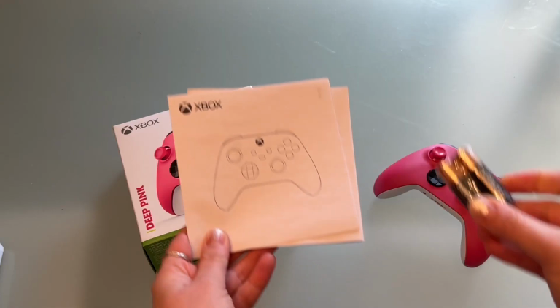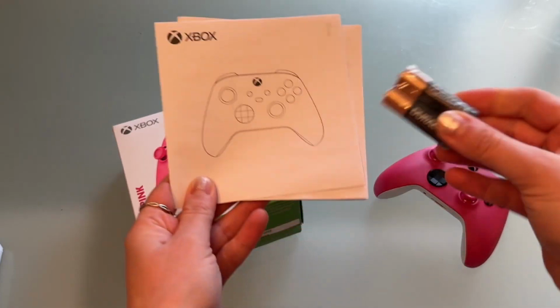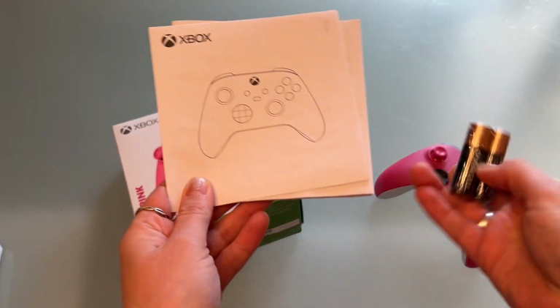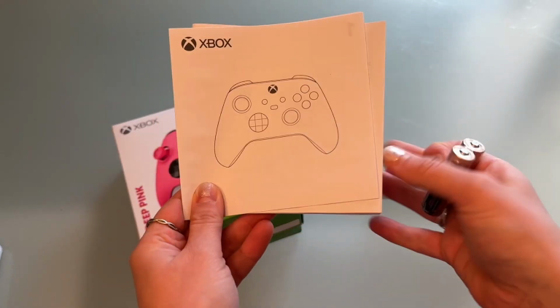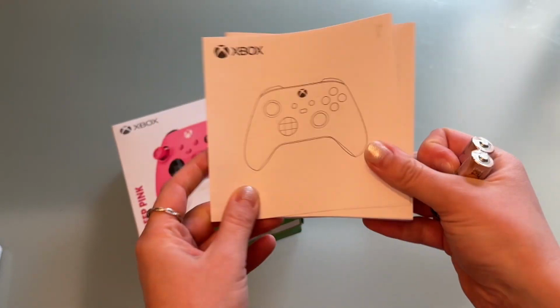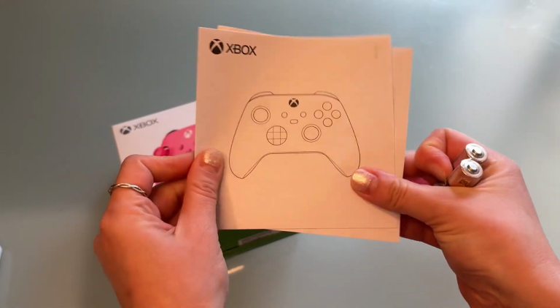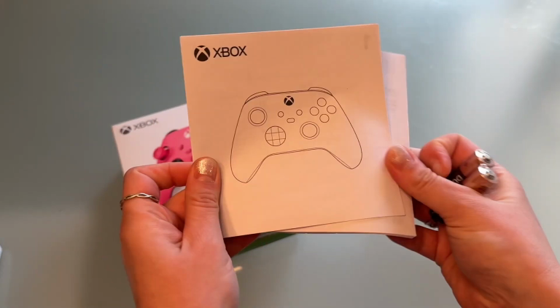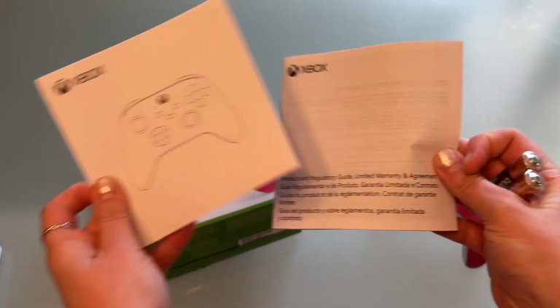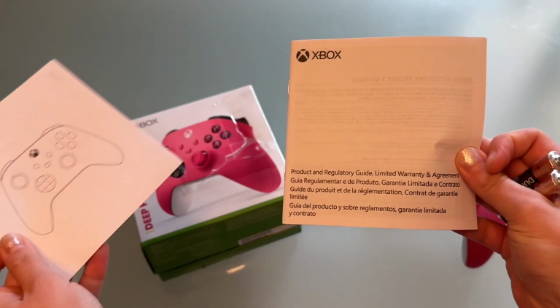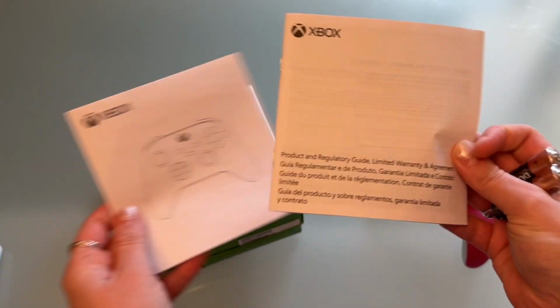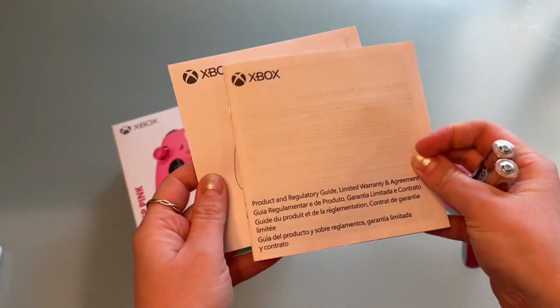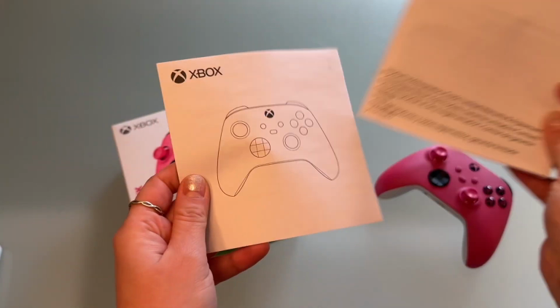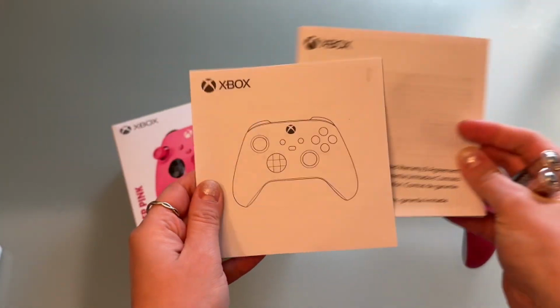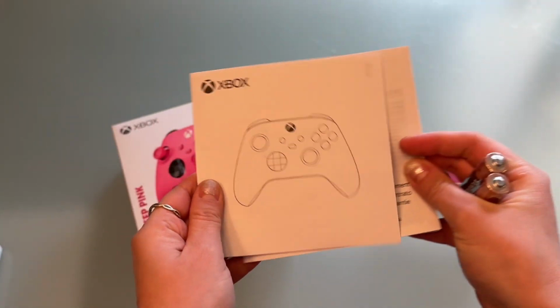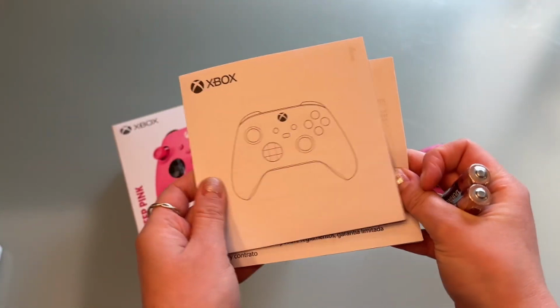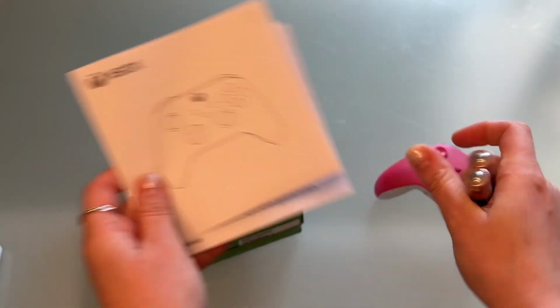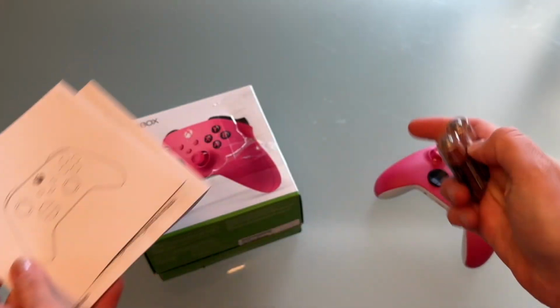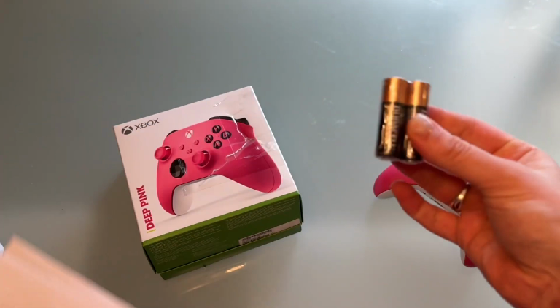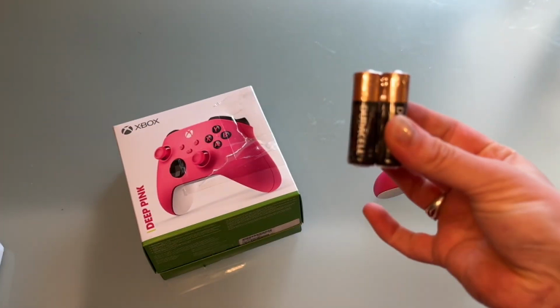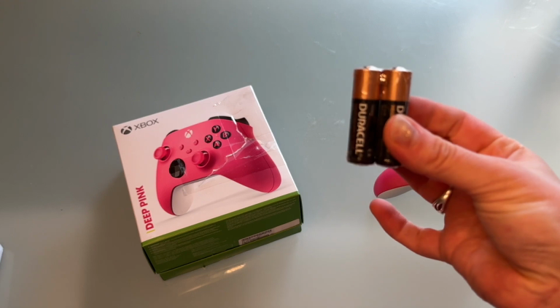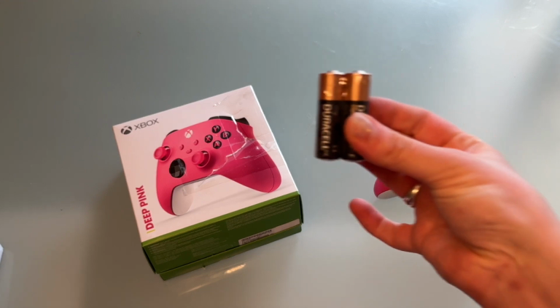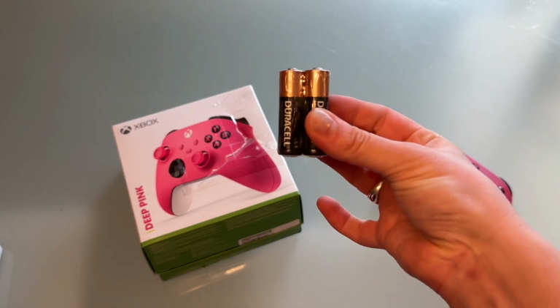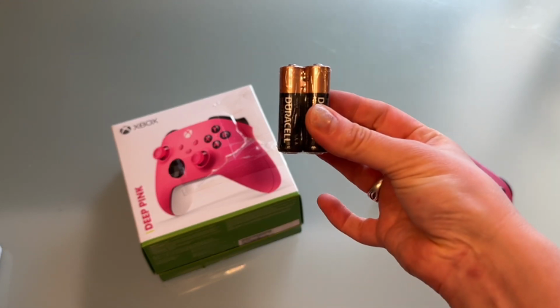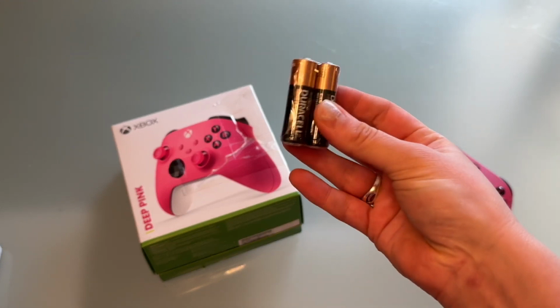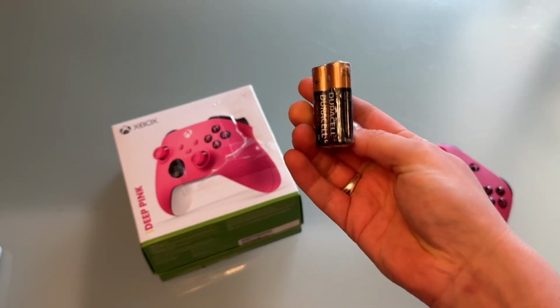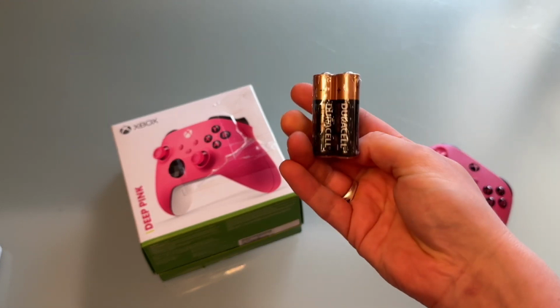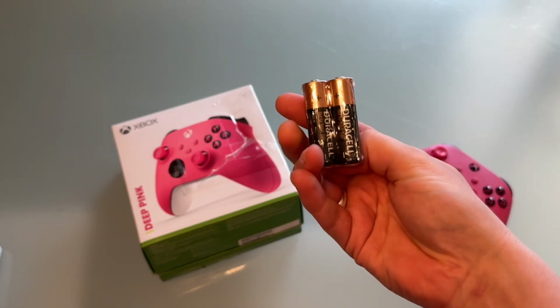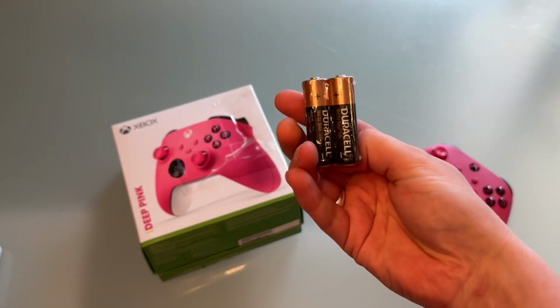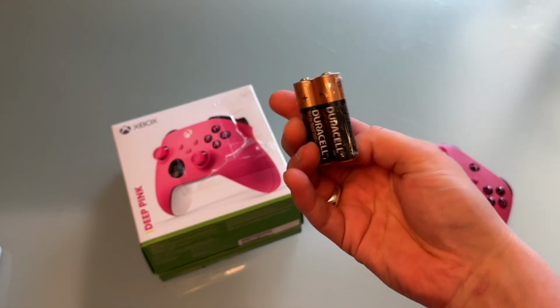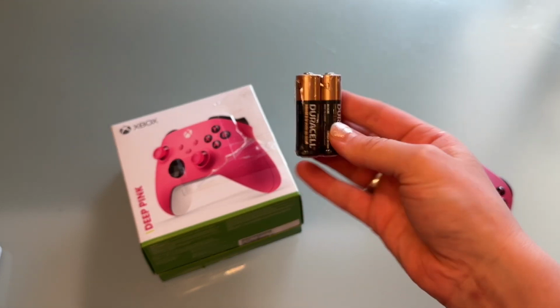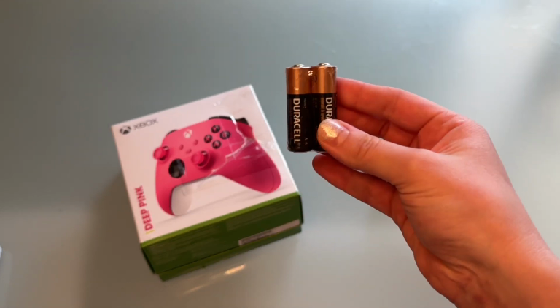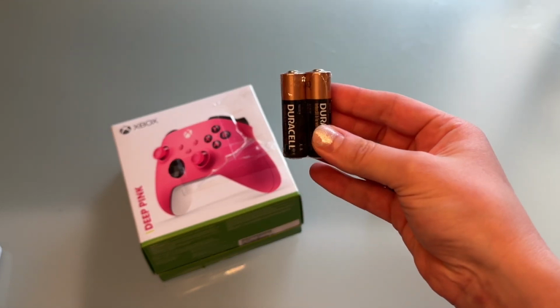The box comes with all of the original manuals for the controller, as well as some brand new batteries that are still packaged.